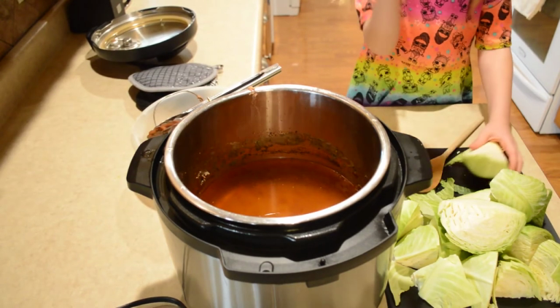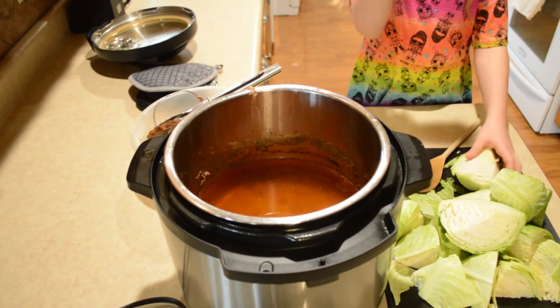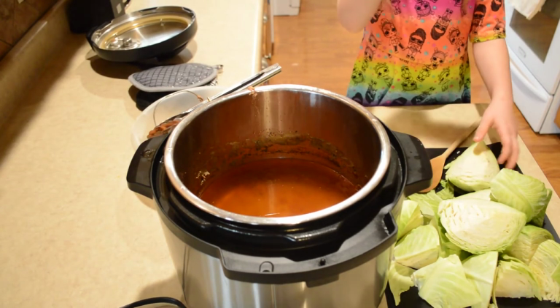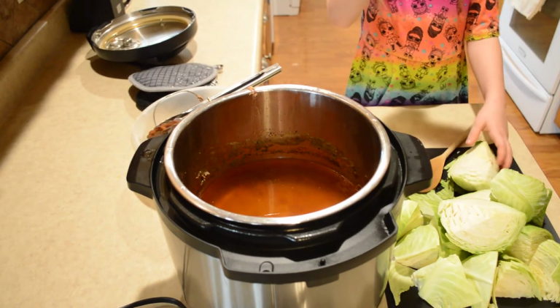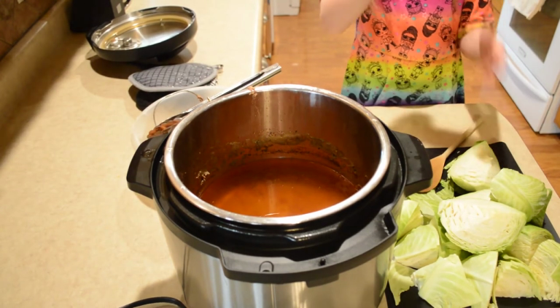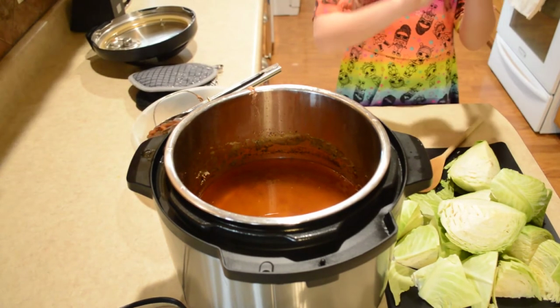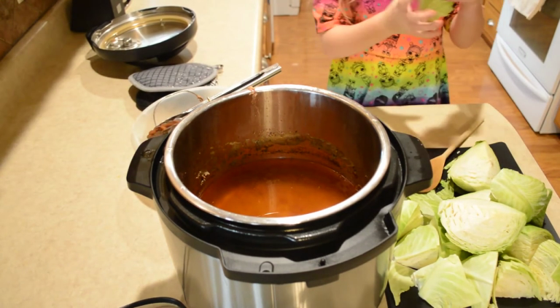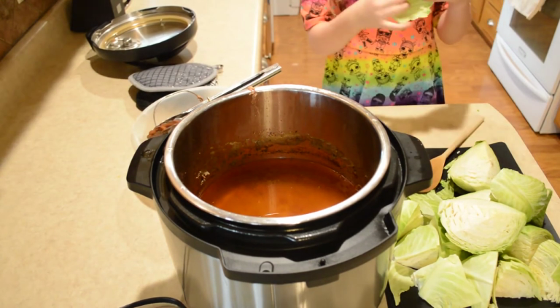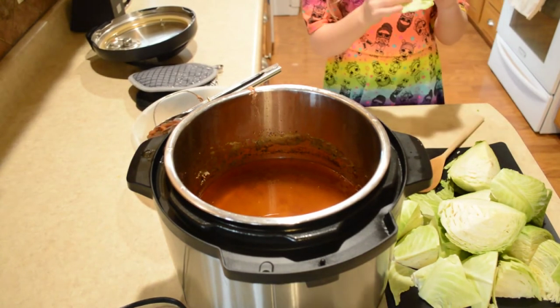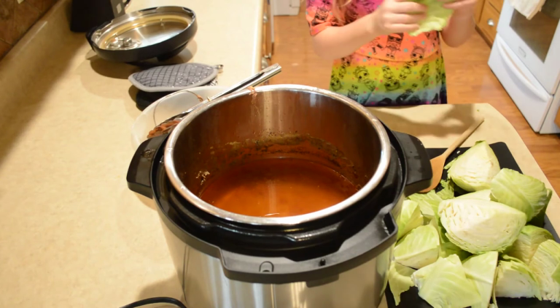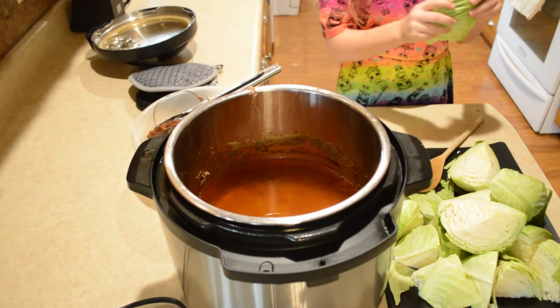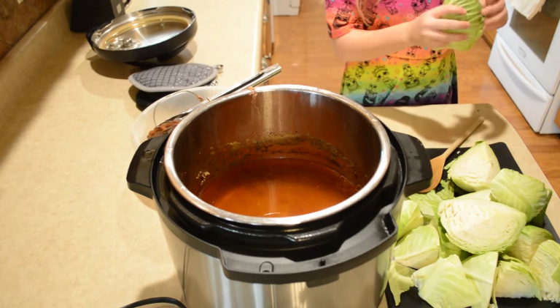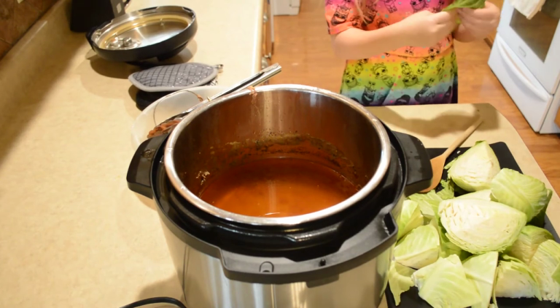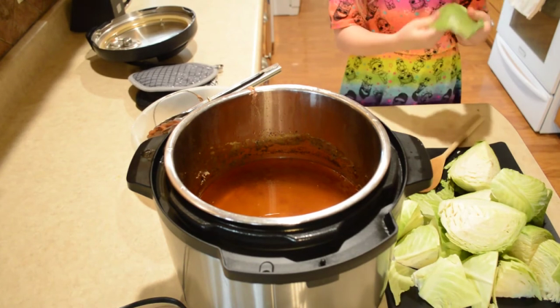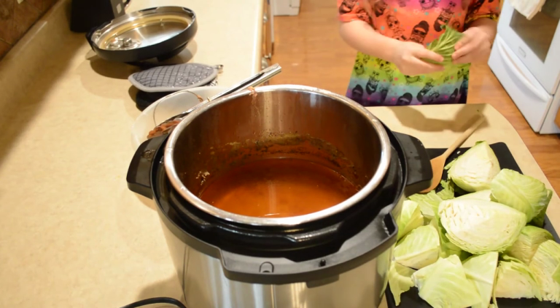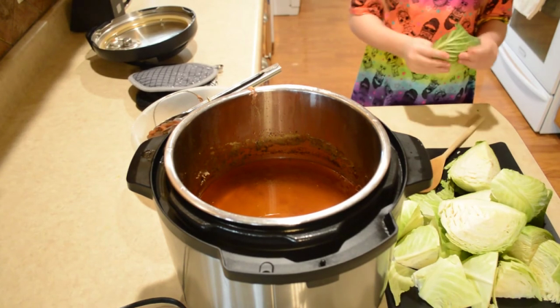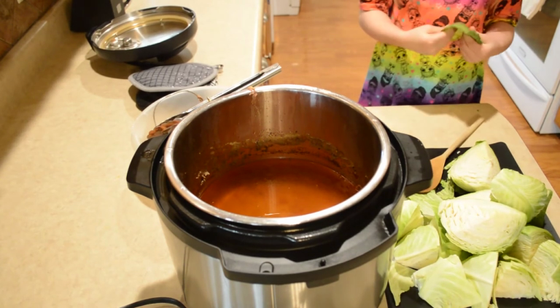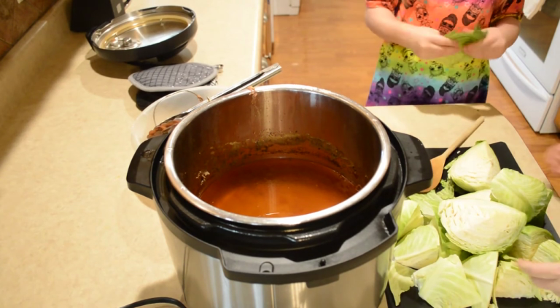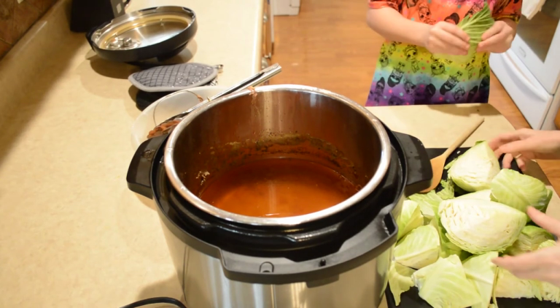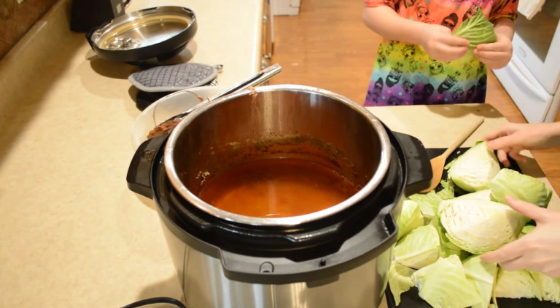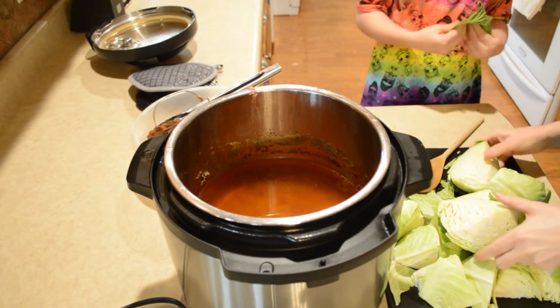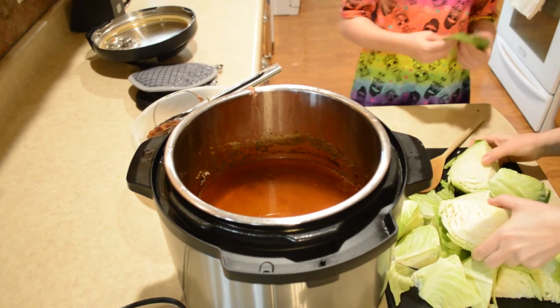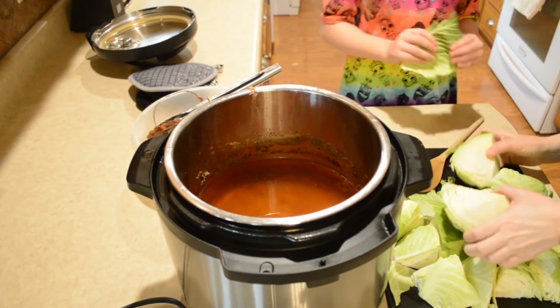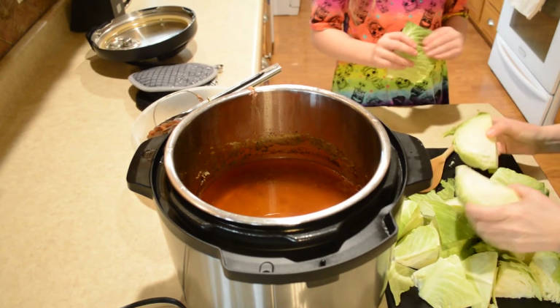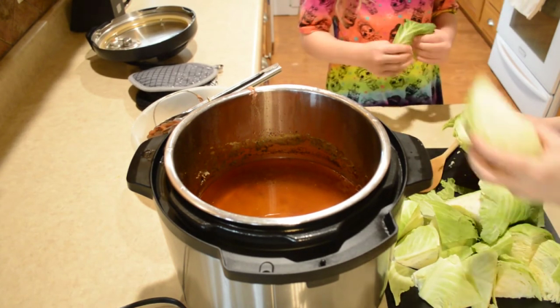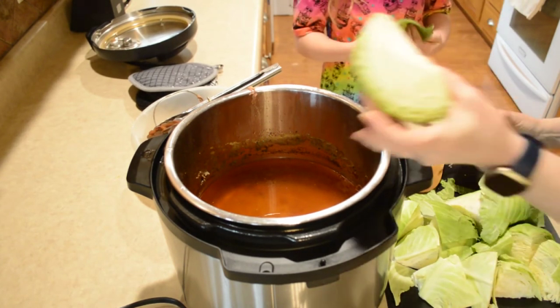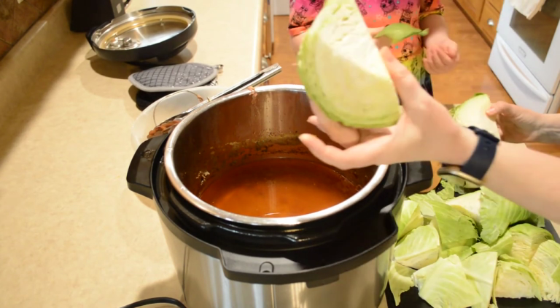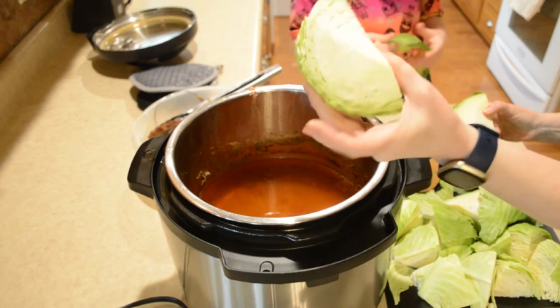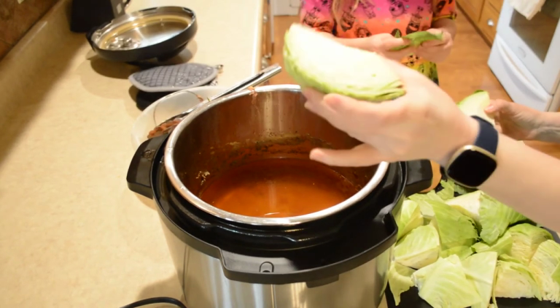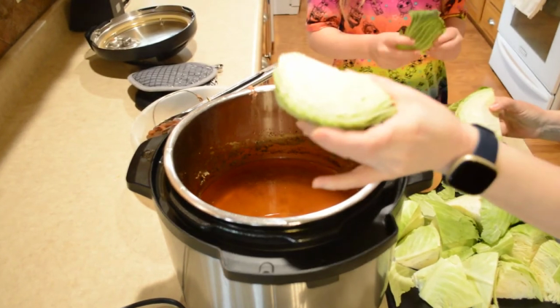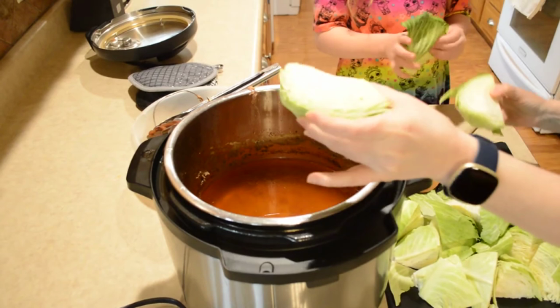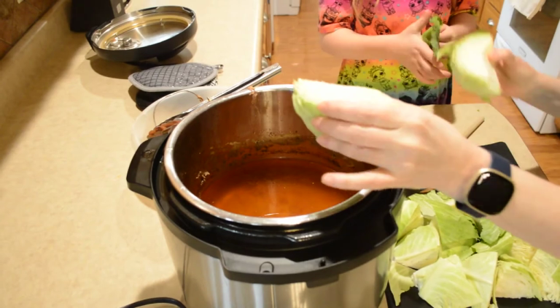Now we're going to add the cabbage. I've got two small heads of cabbage here, wedged up into large chunks.